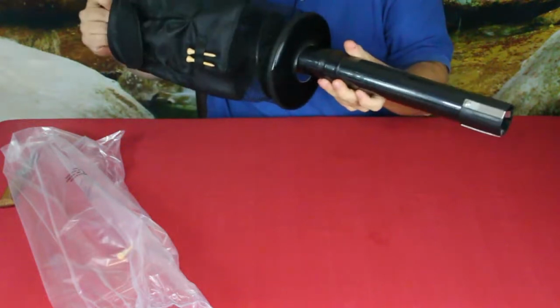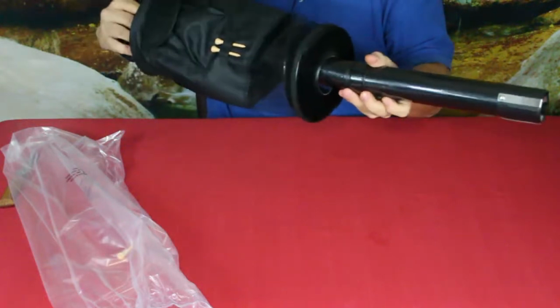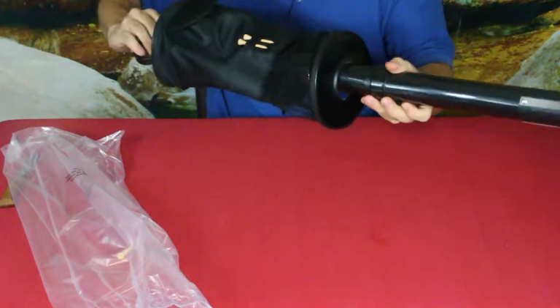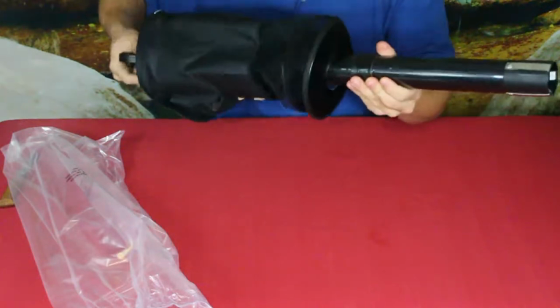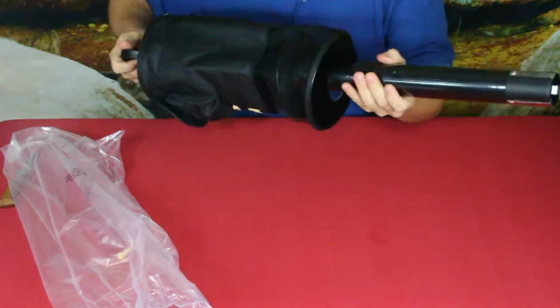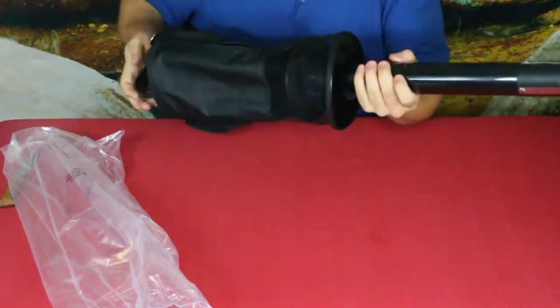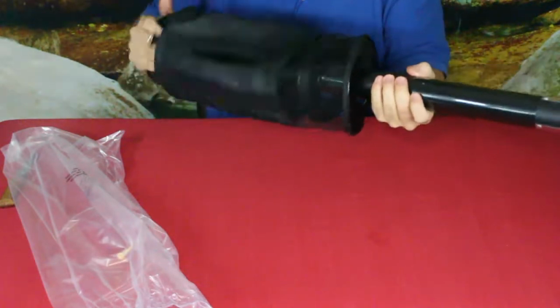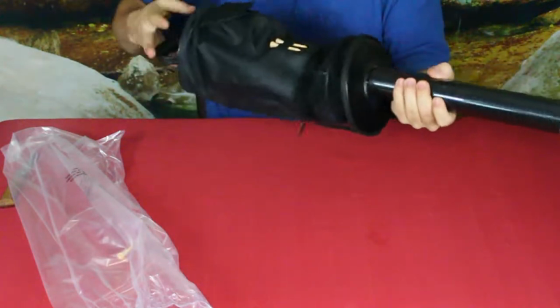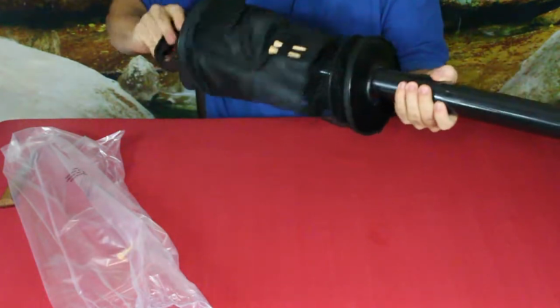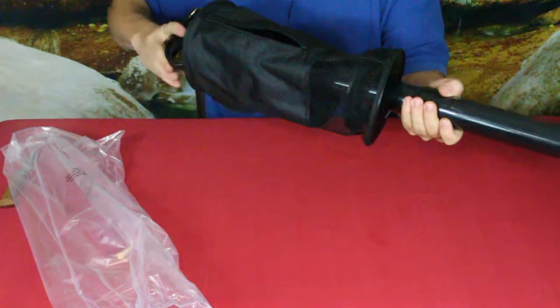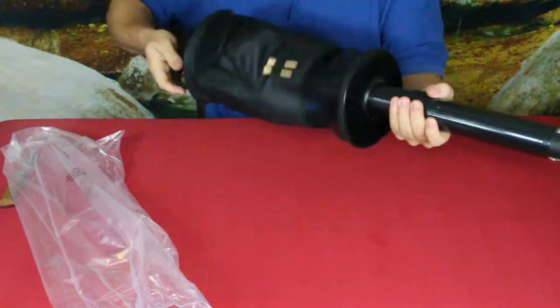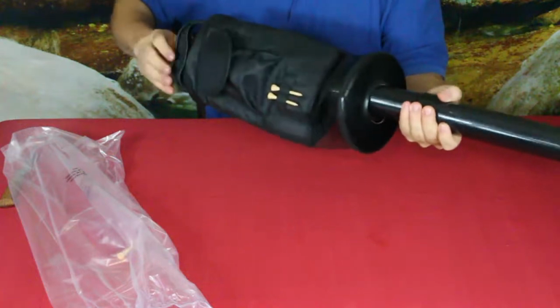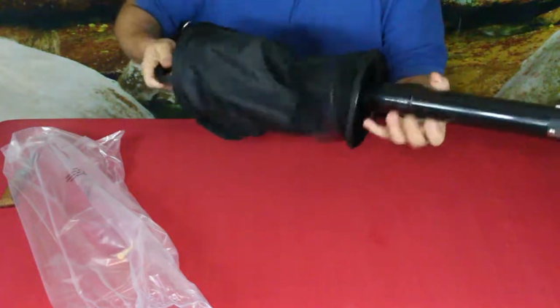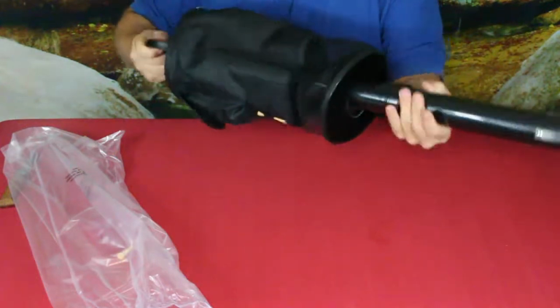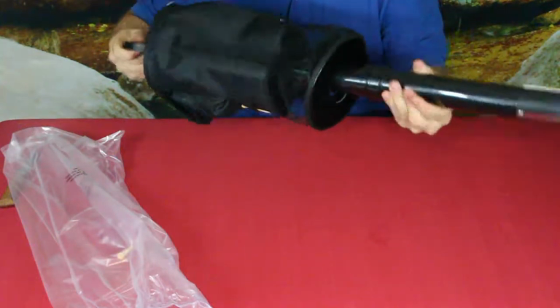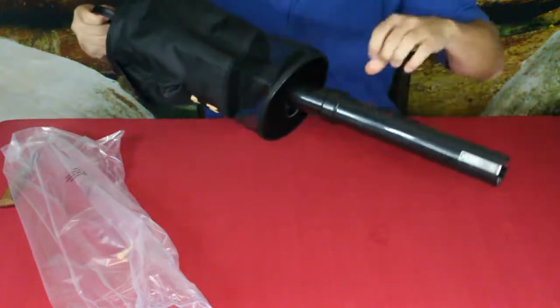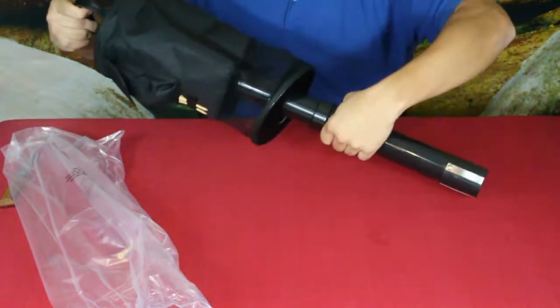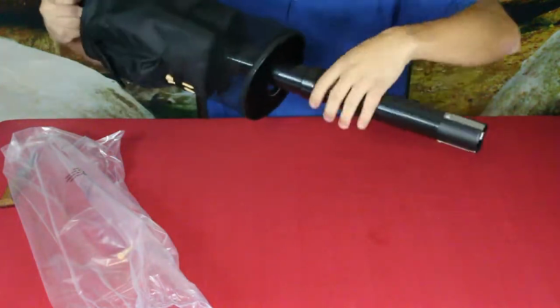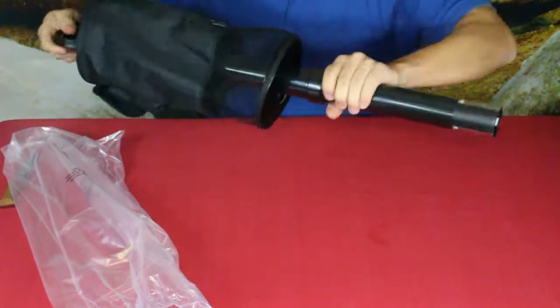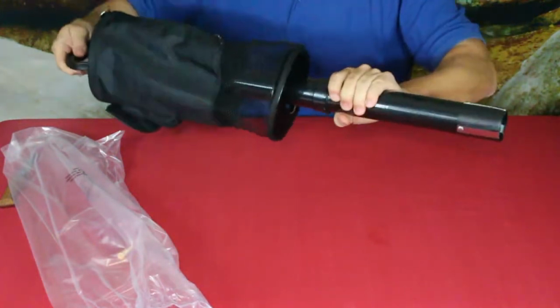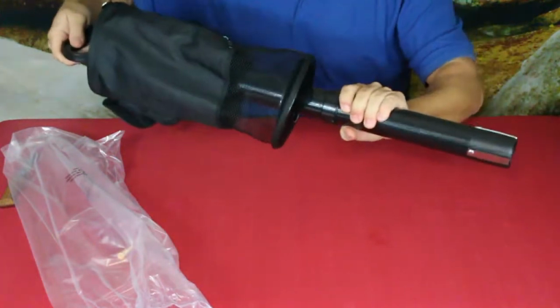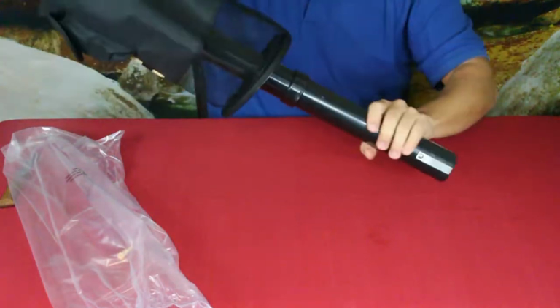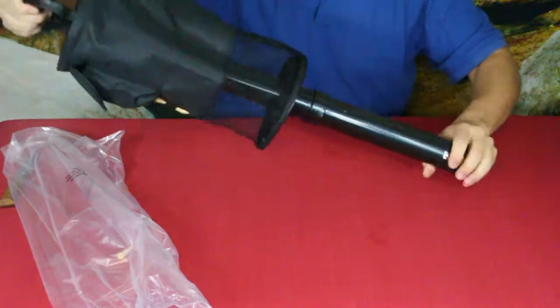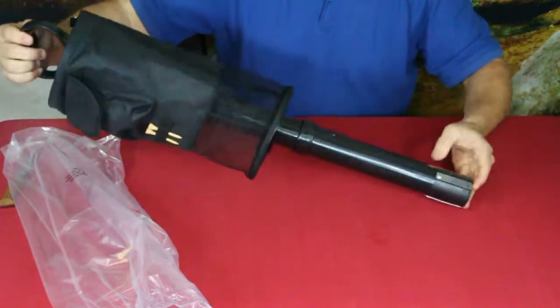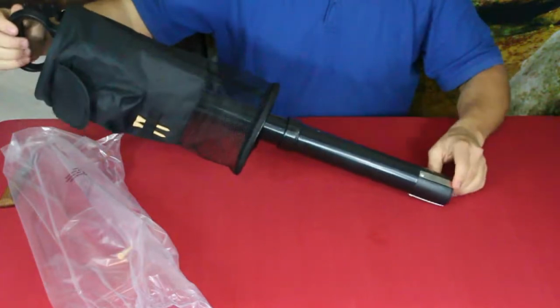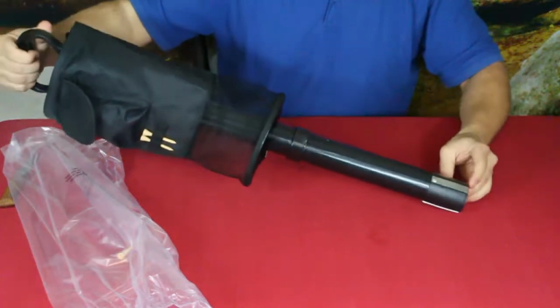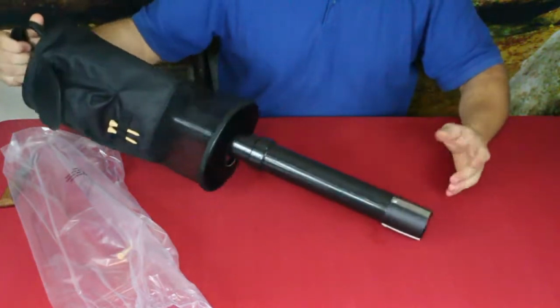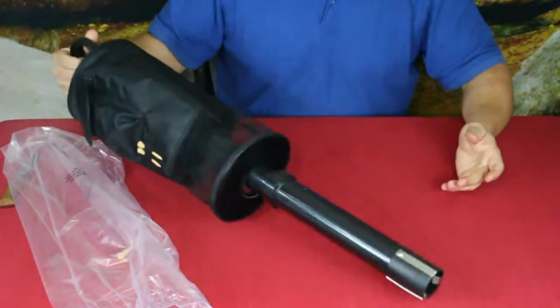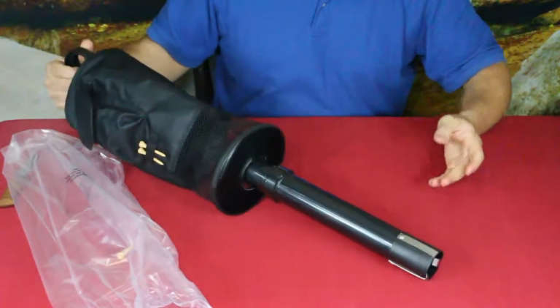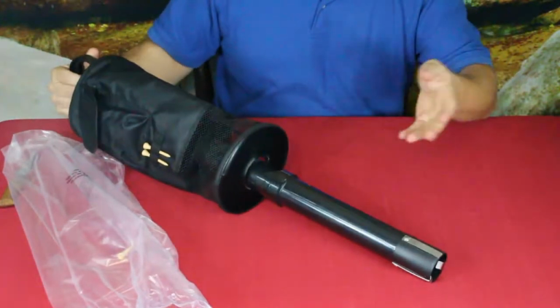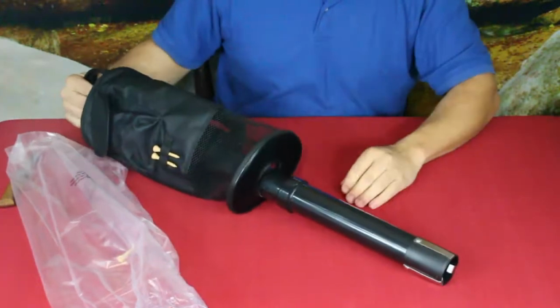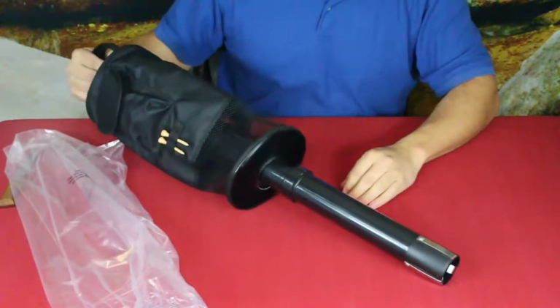It's pretty simple and straightforward. The end of it just screws on — let's see if we can get it lined up there — and there we go. Now all you do is walk around and find the balls you've been practicing with.